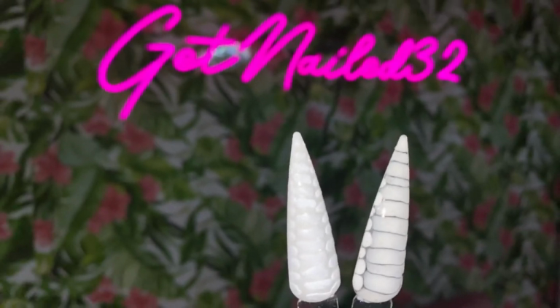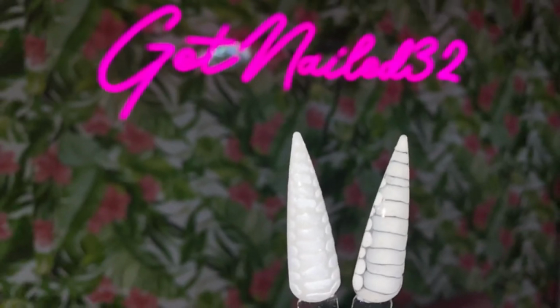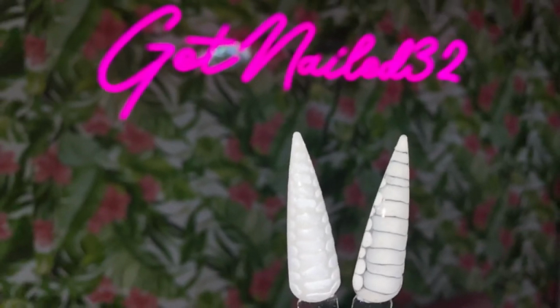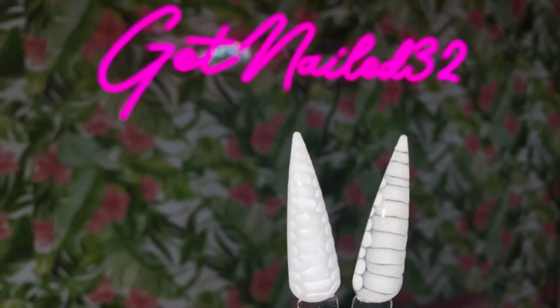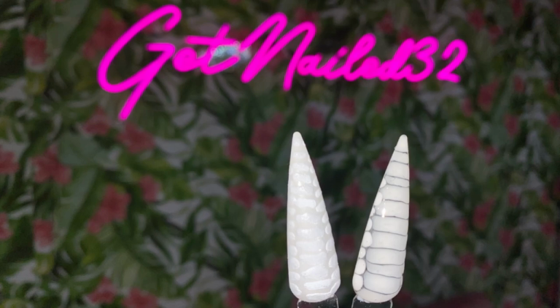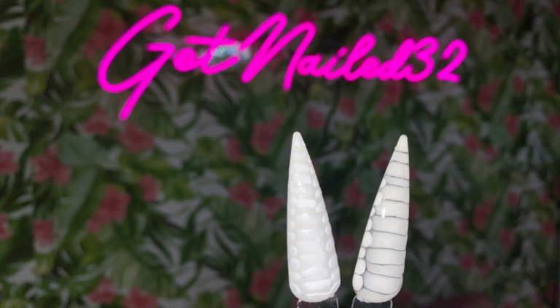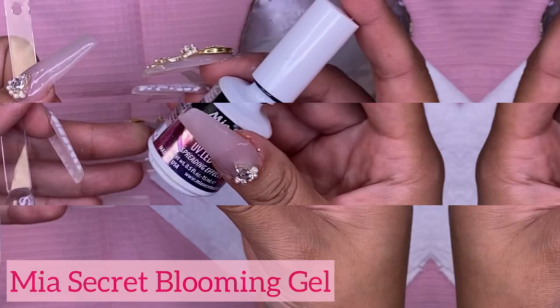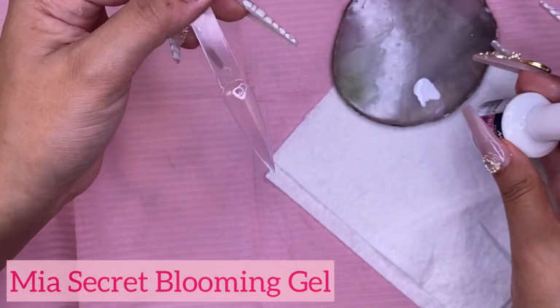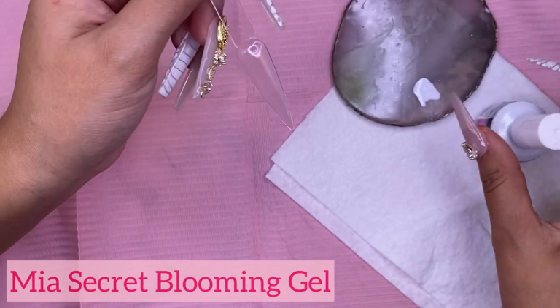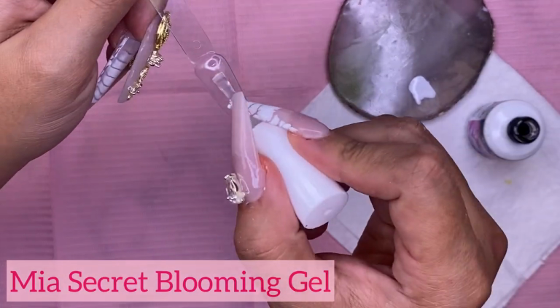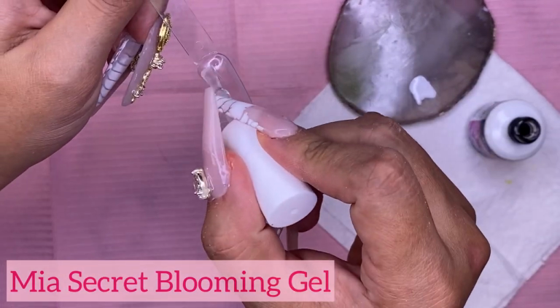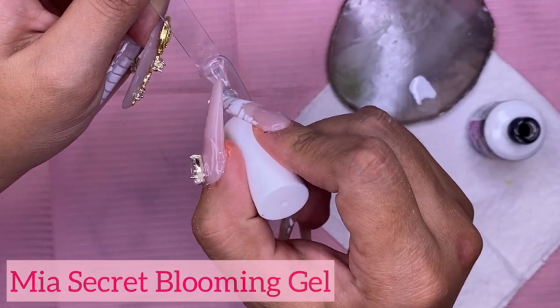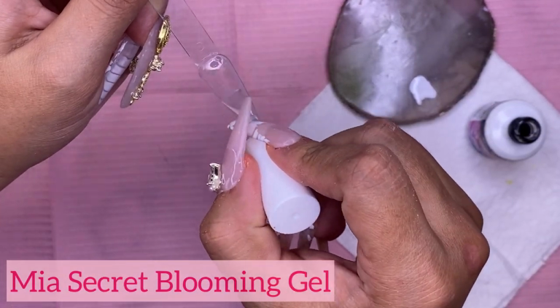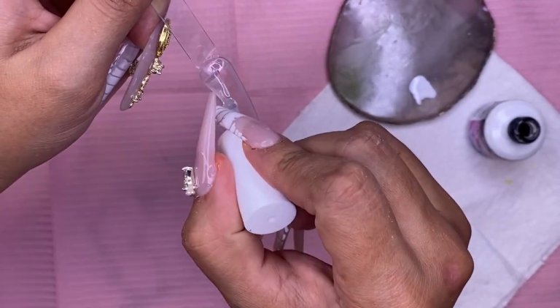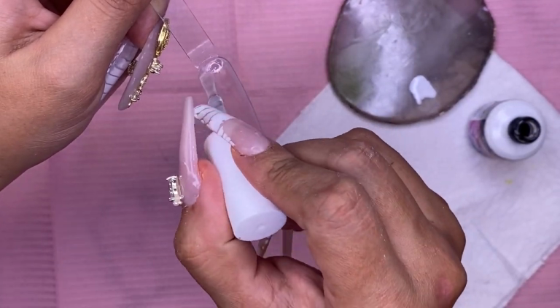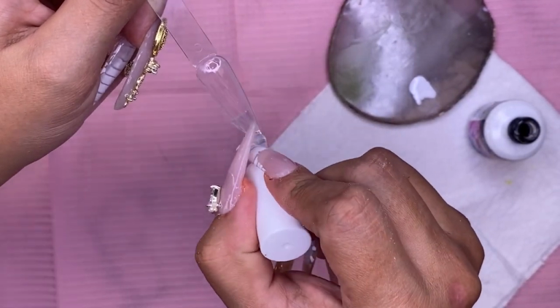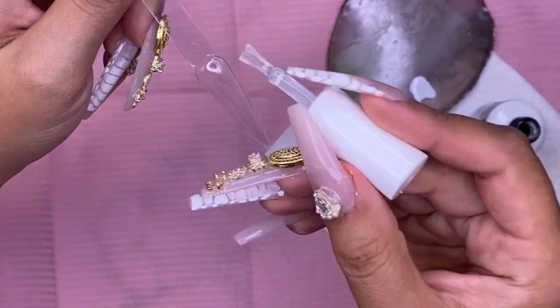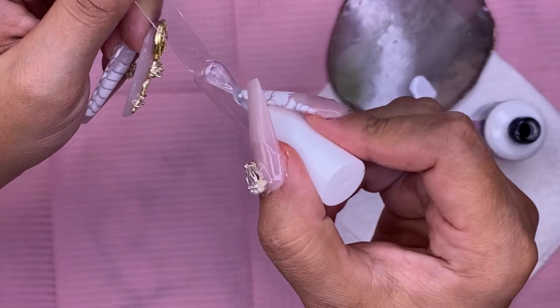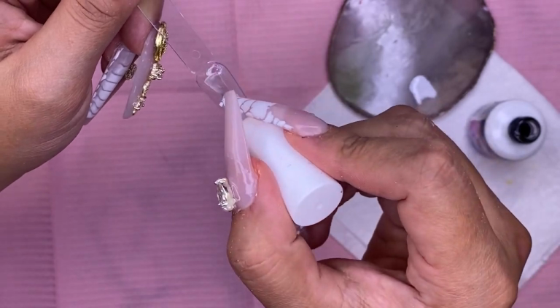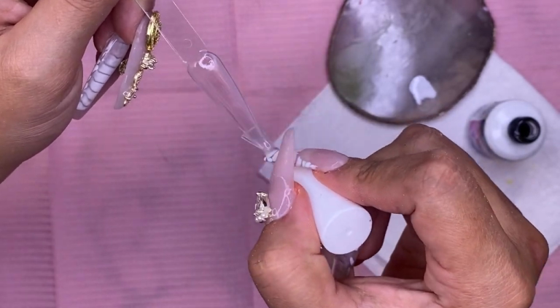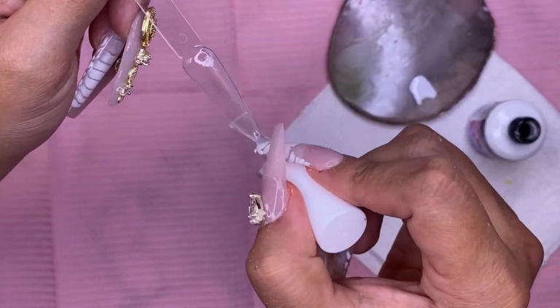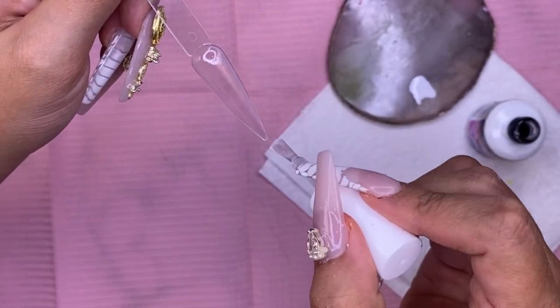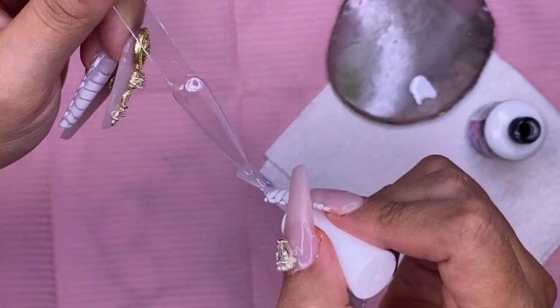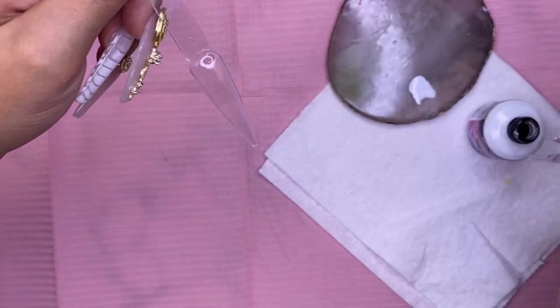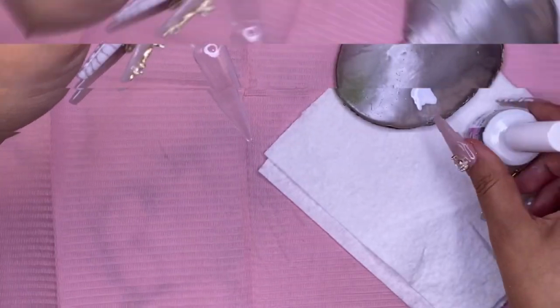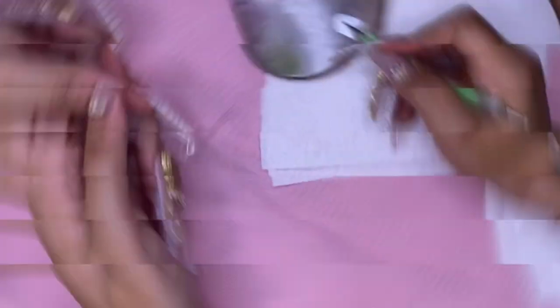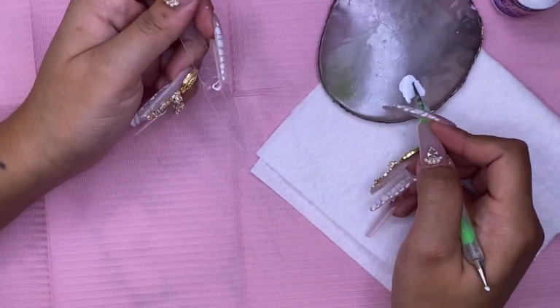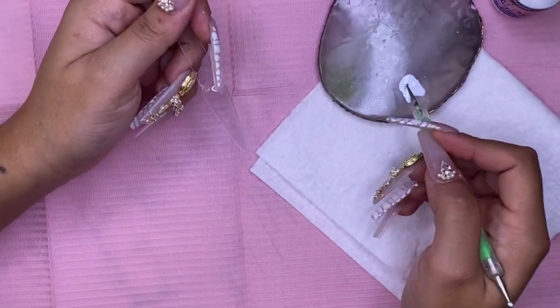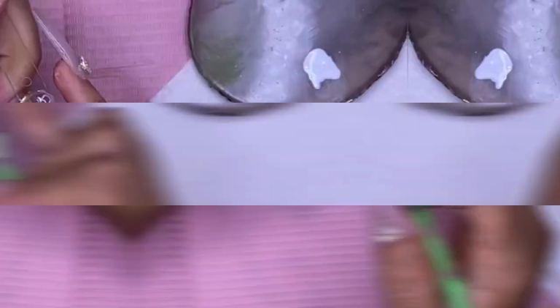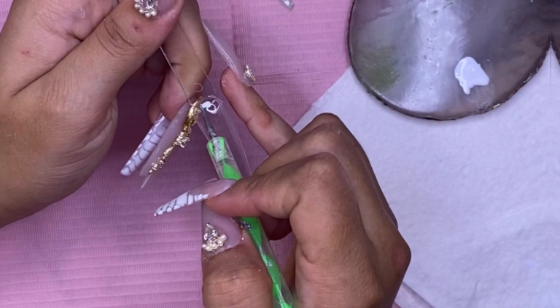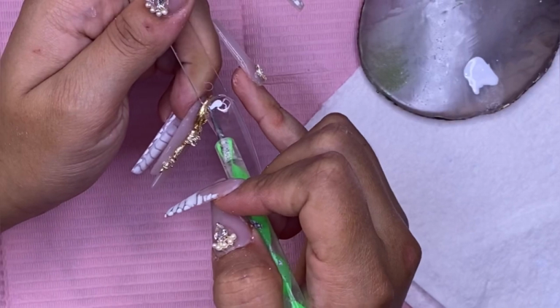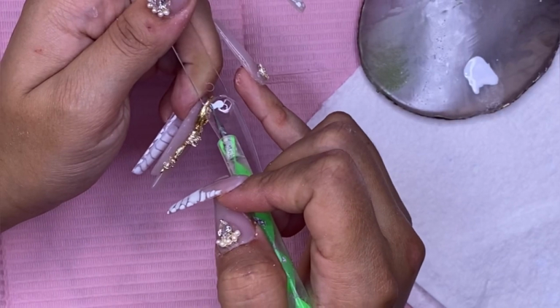Hey everyone, welcome back to my channel. Today I'm back with another video and I'm just going to be doing two quick little designs that have been really popular here lately, and you guys can see I have it on my nails as well.